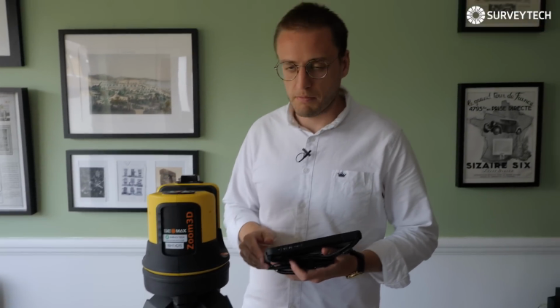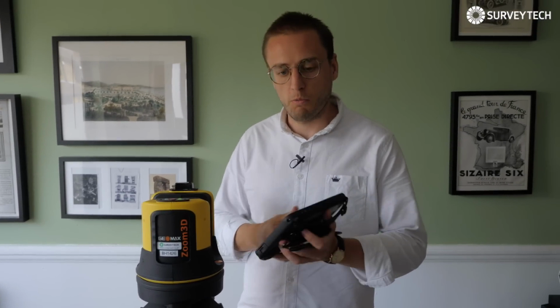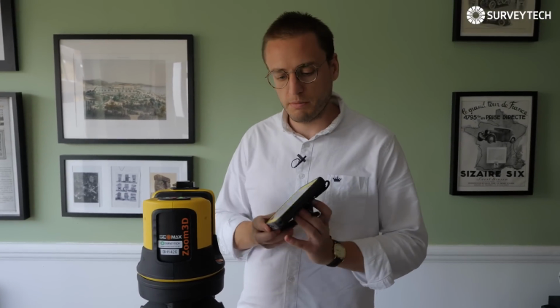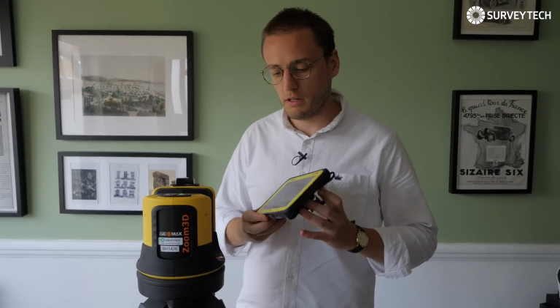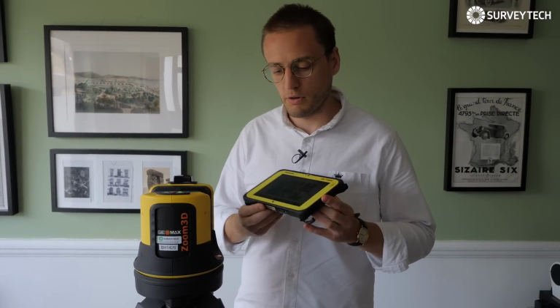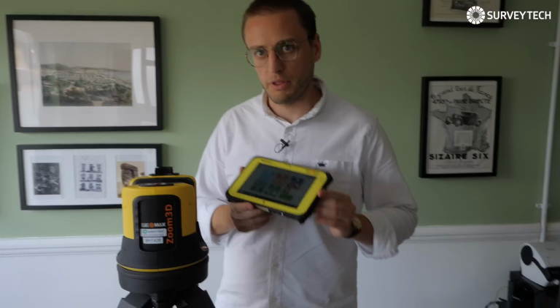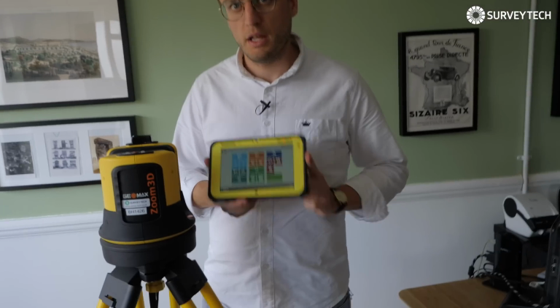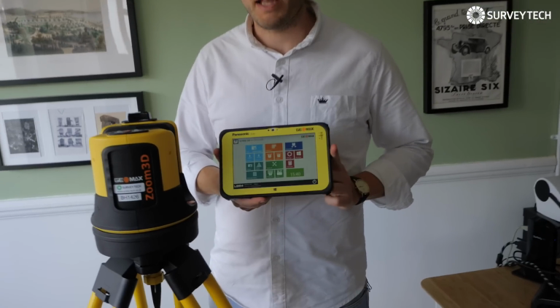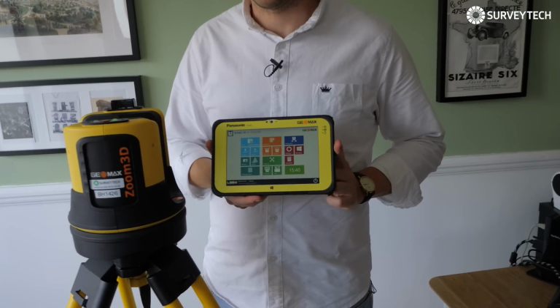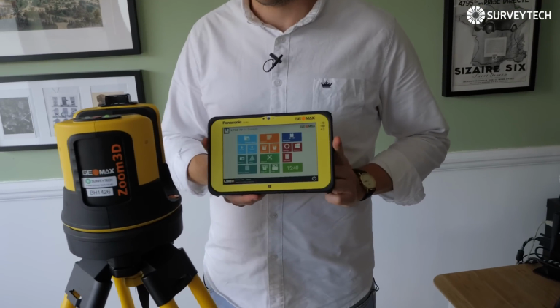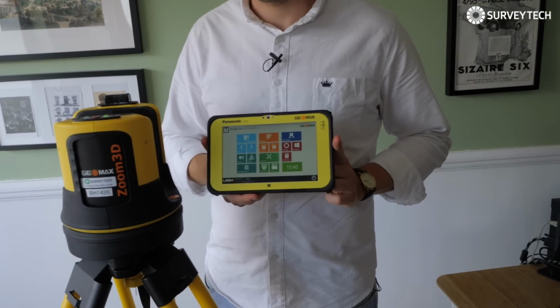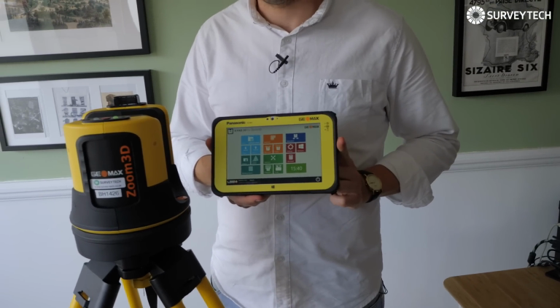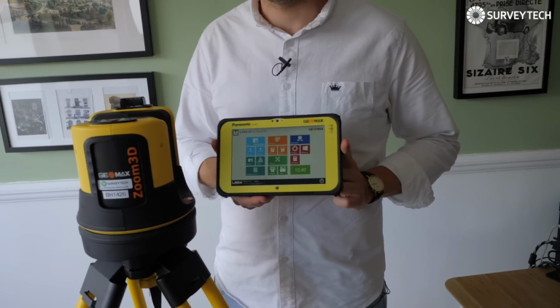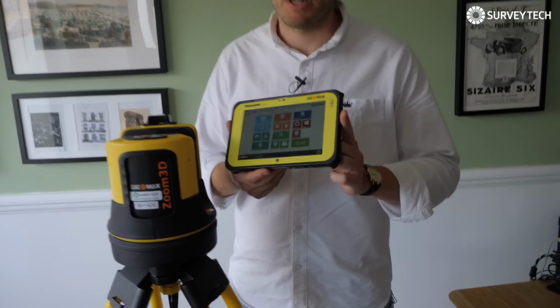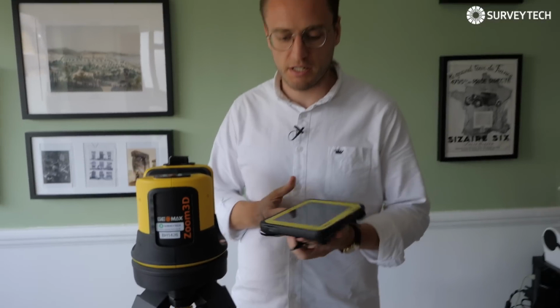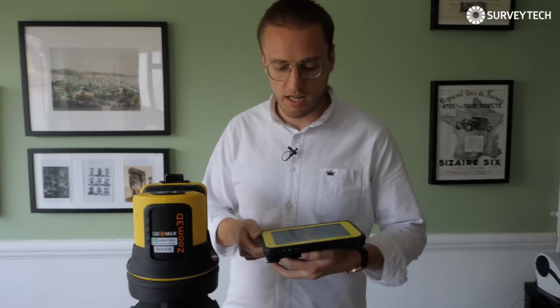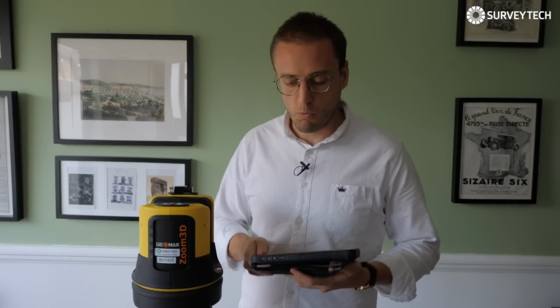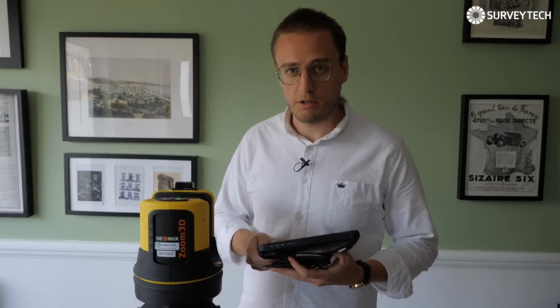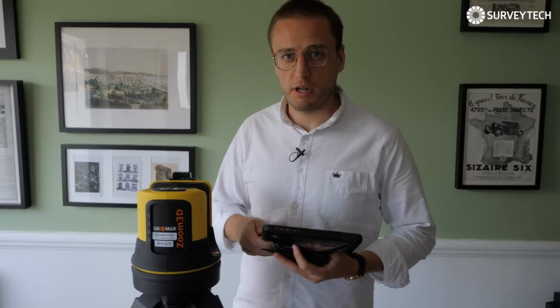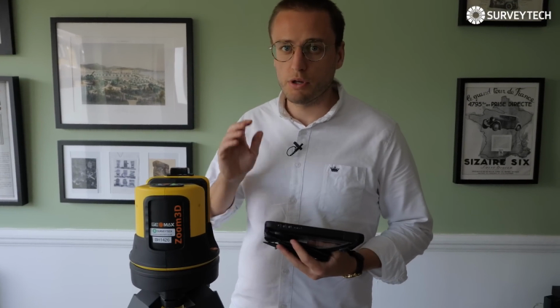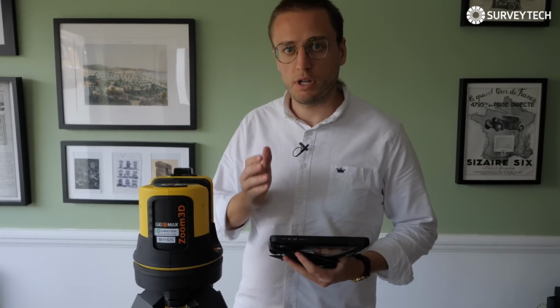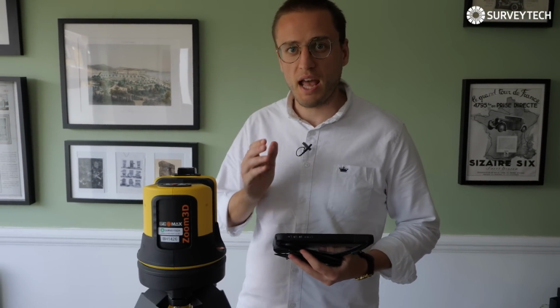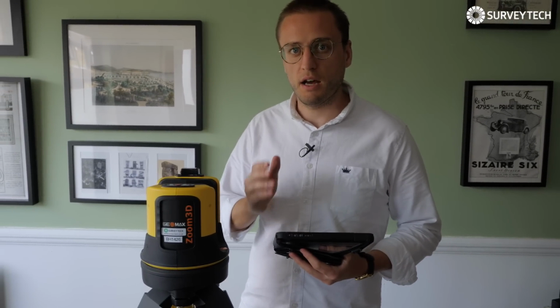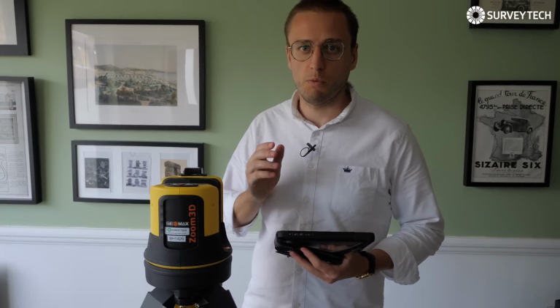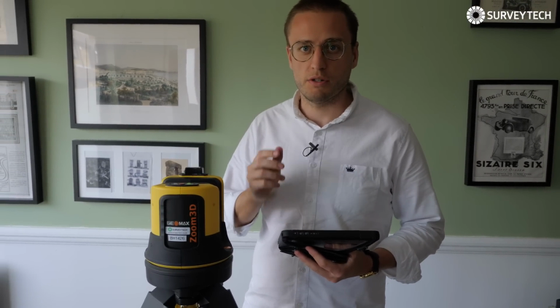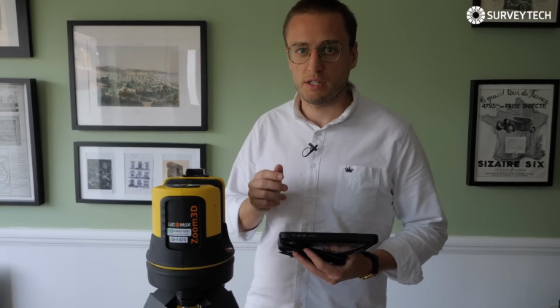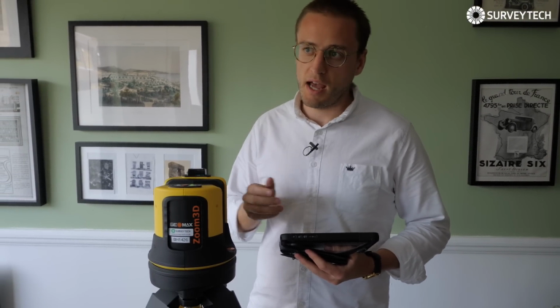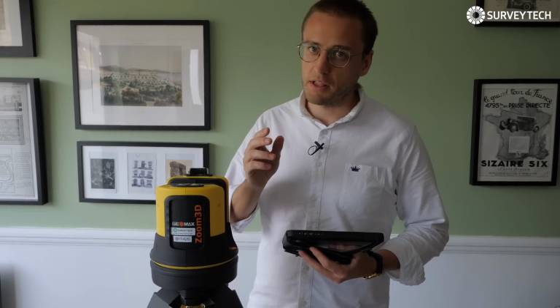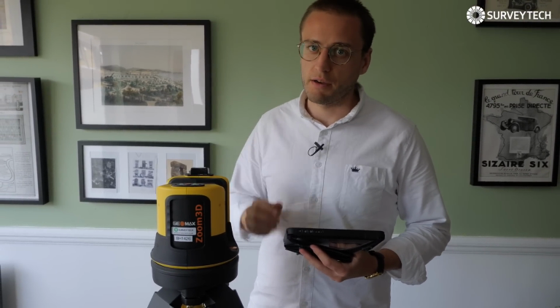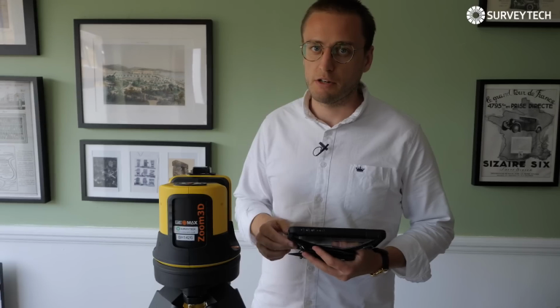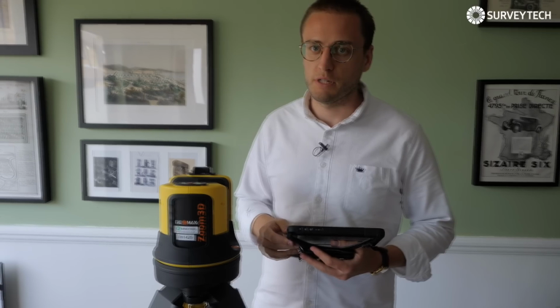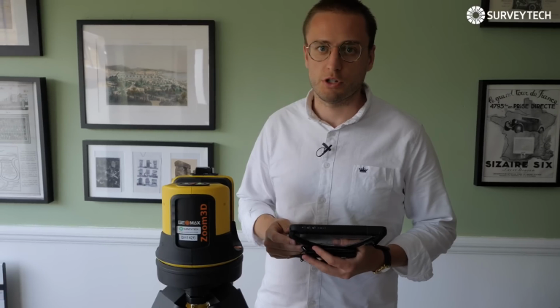We're going to be controlling it with the Panasonic FZ M1, which is a ruggedized Windows tablet, but you can use it on any other Windows device and in fact they're bringing out an Android version.